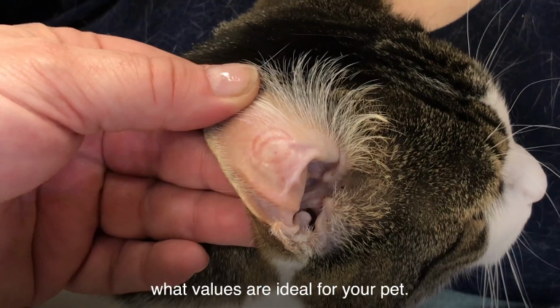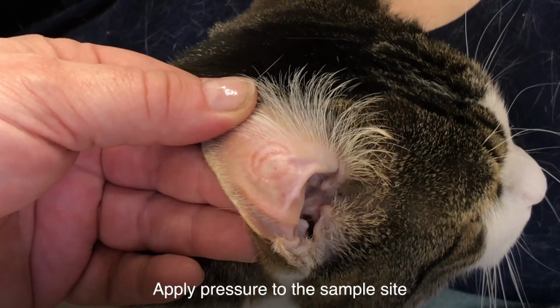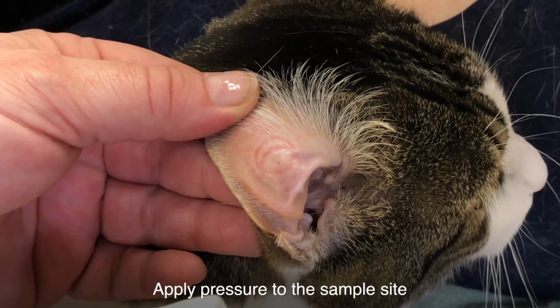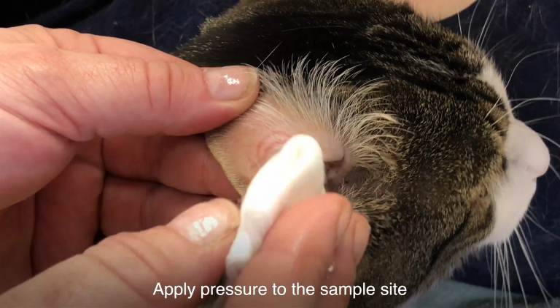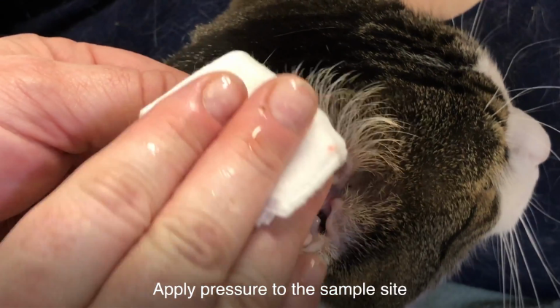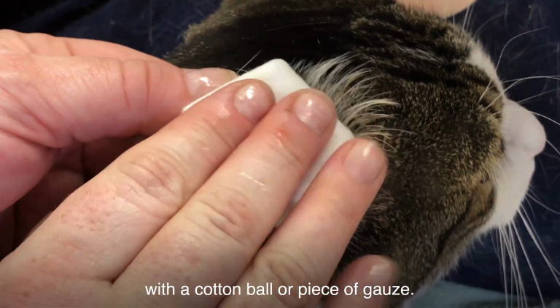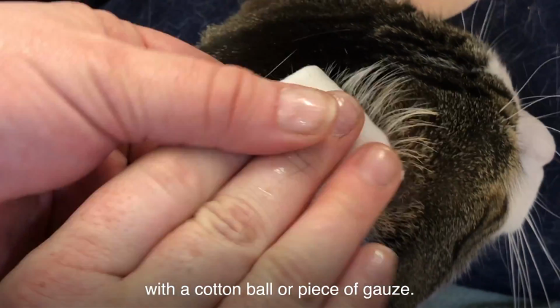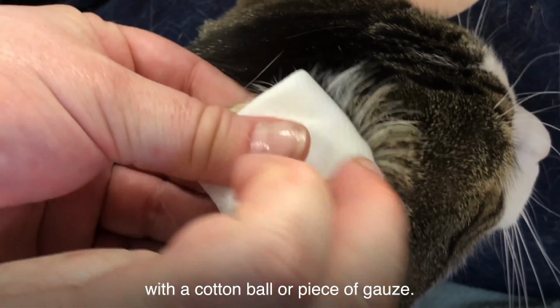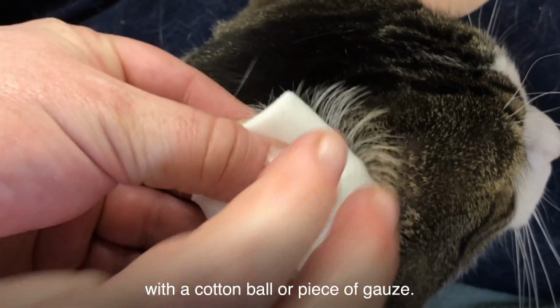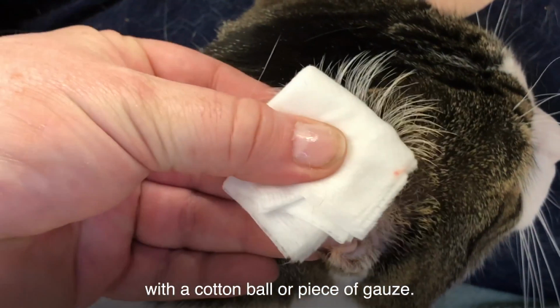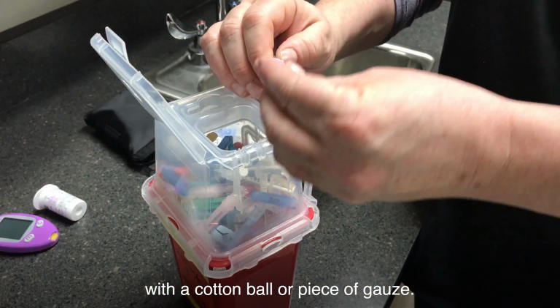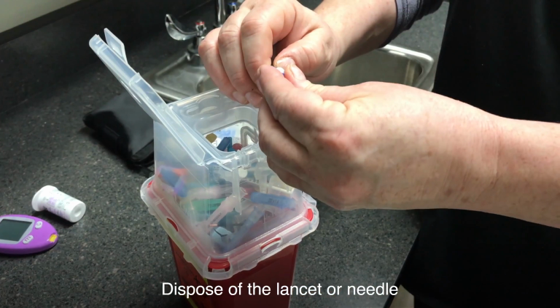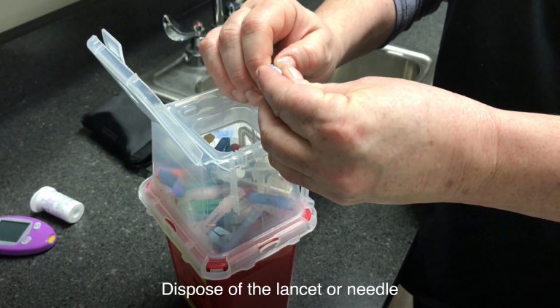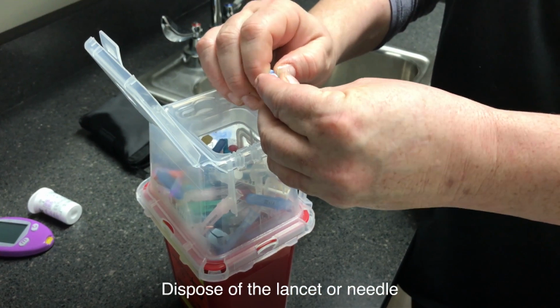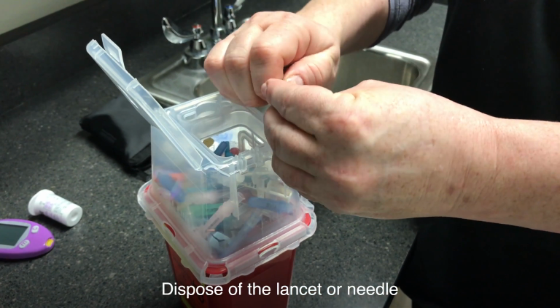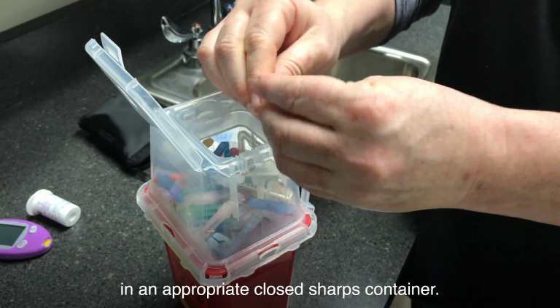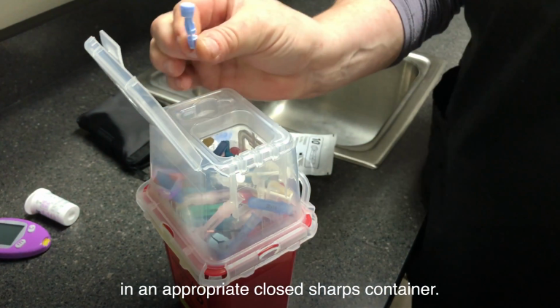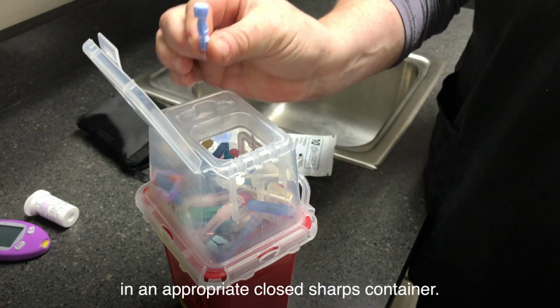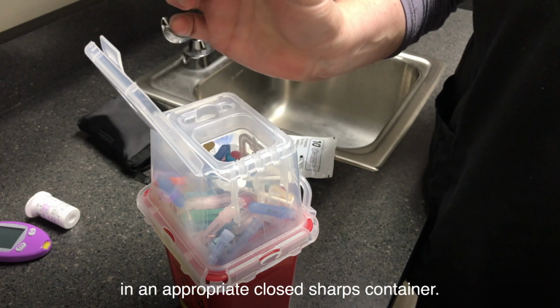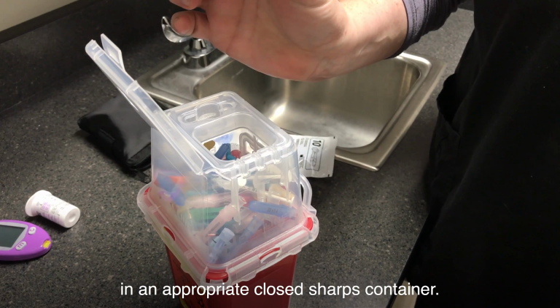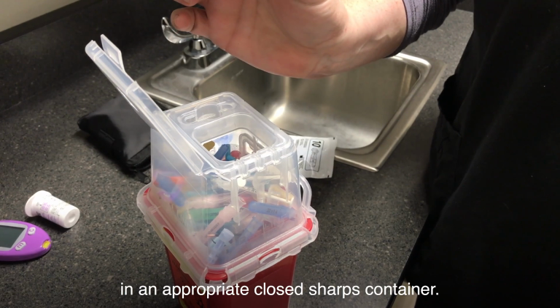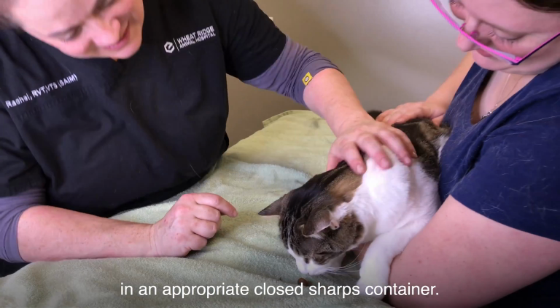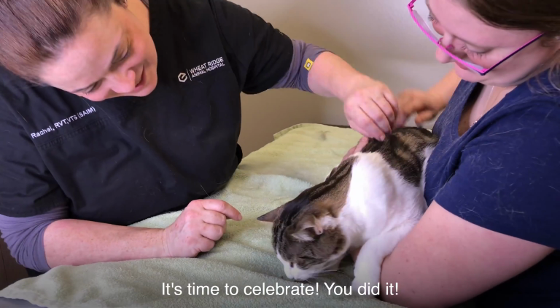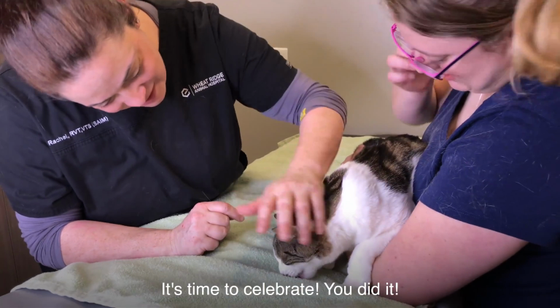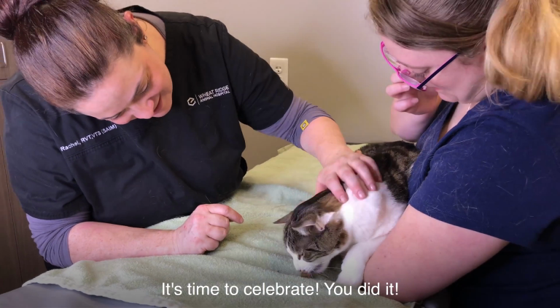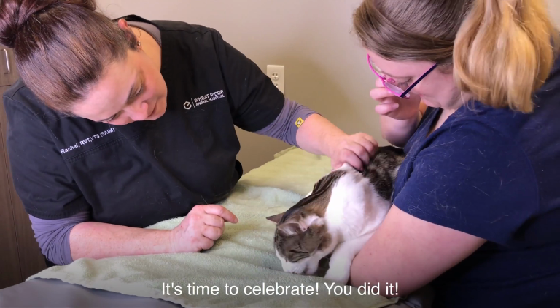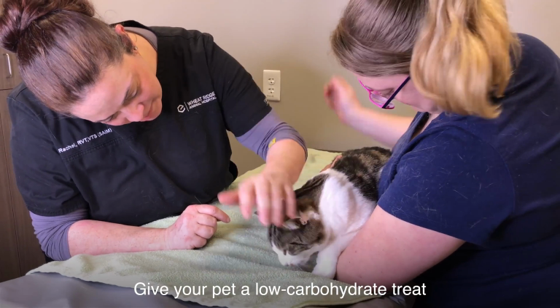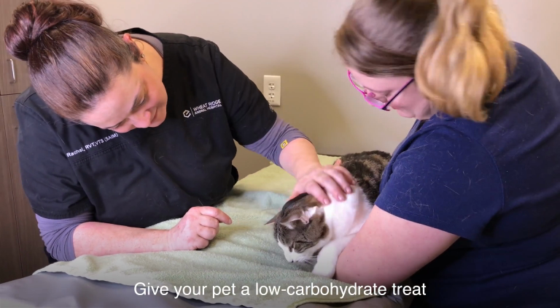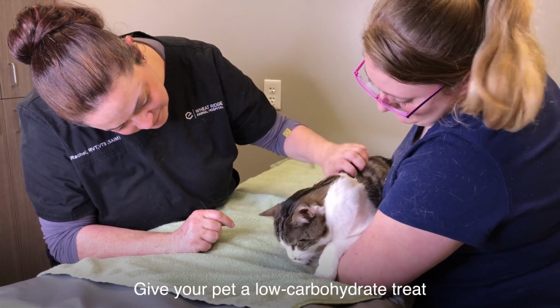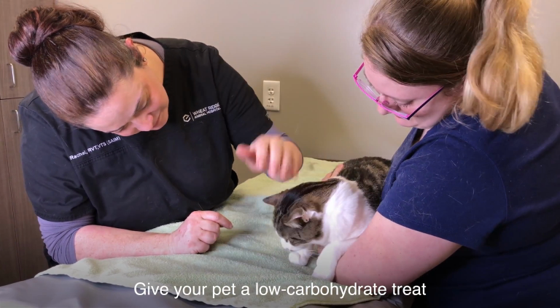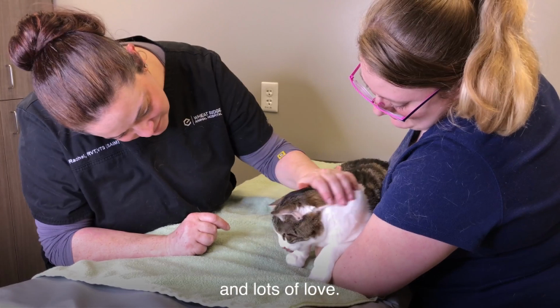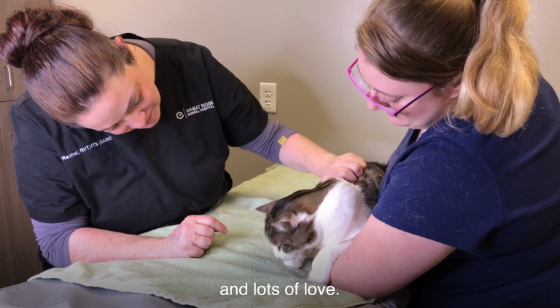Apply pressure to the sample site with a cotton ball or a piece of gauze. Dispose of the lancet or needle in an appropriate closed sharps container. It's time to celebrate! You did it! Give your pet a low carbohydrate treat and lots of love.